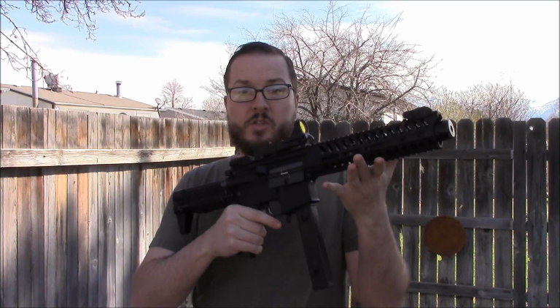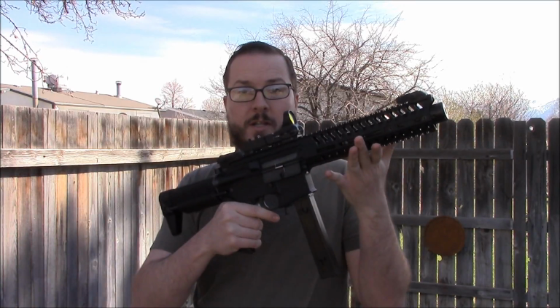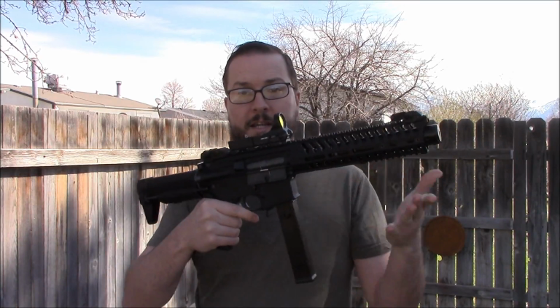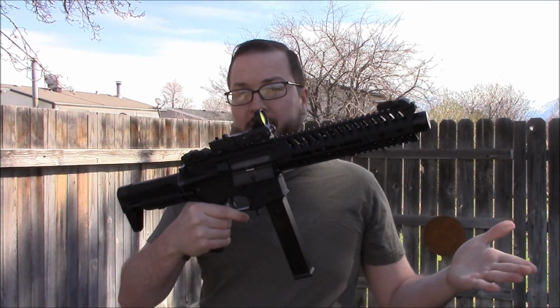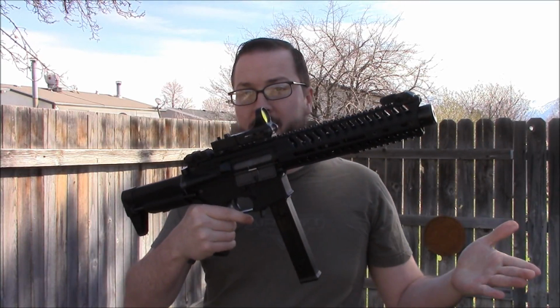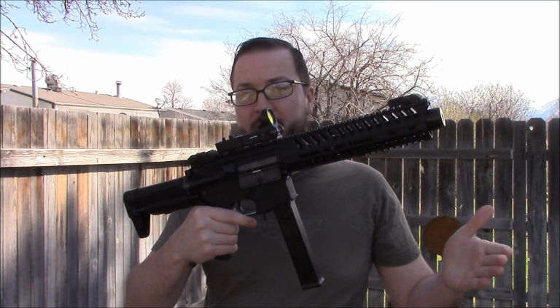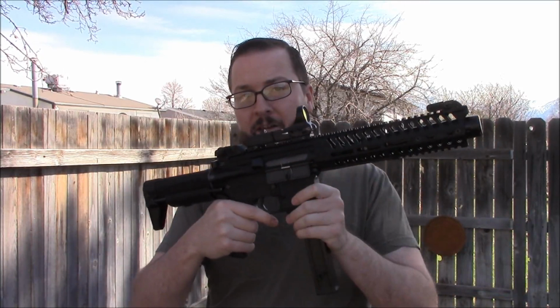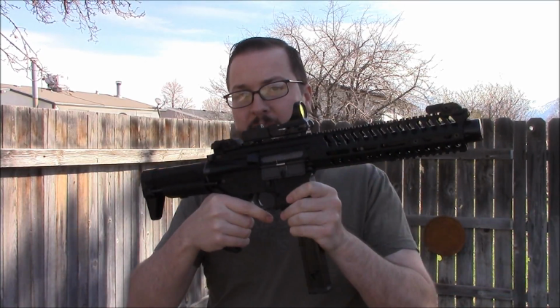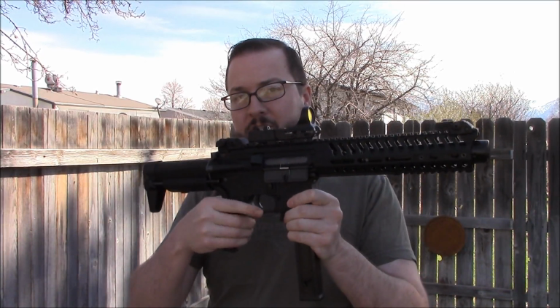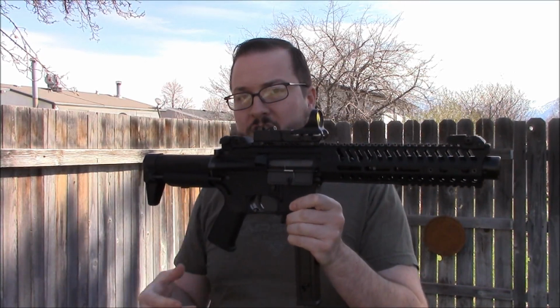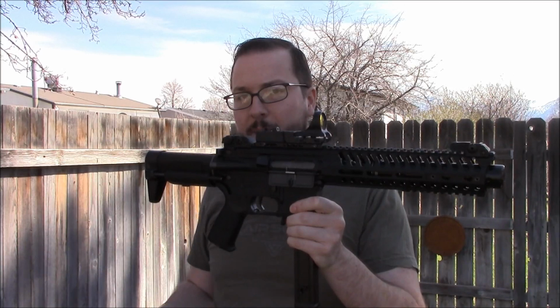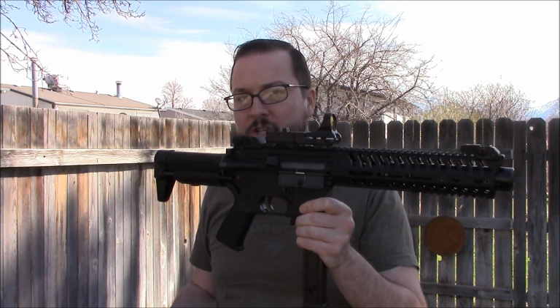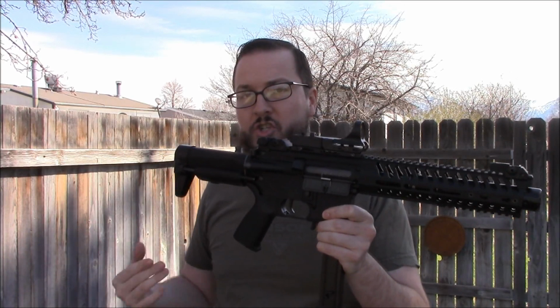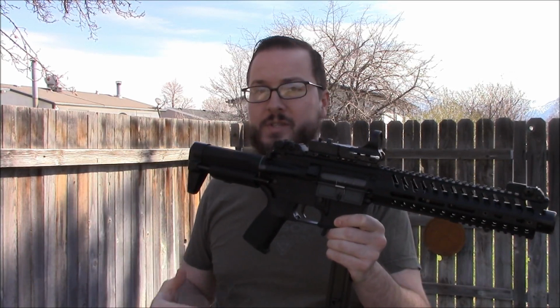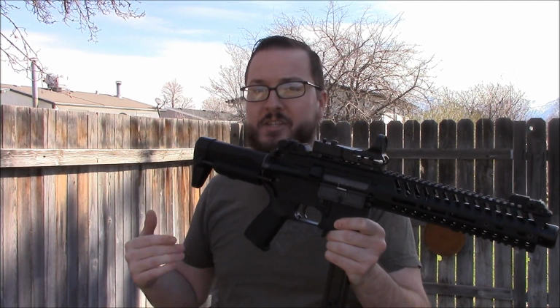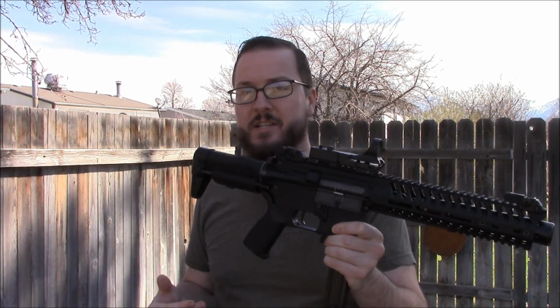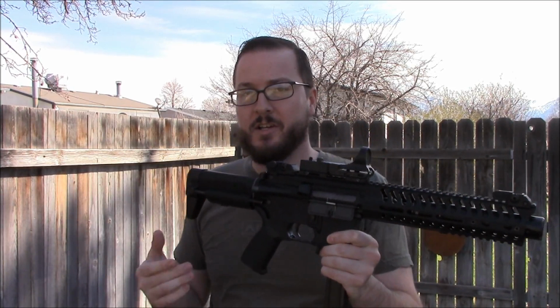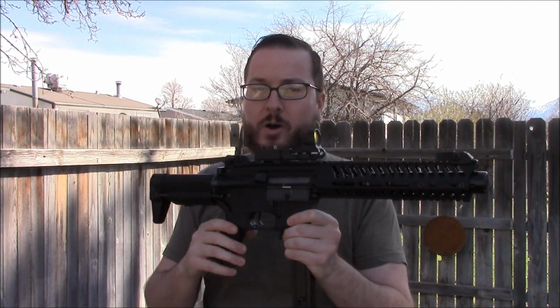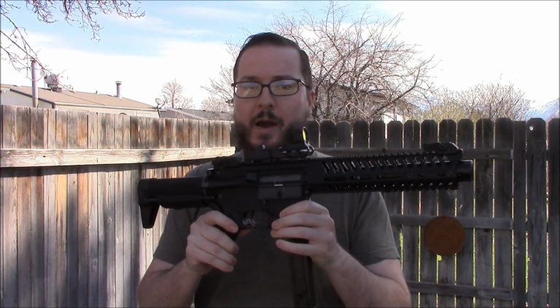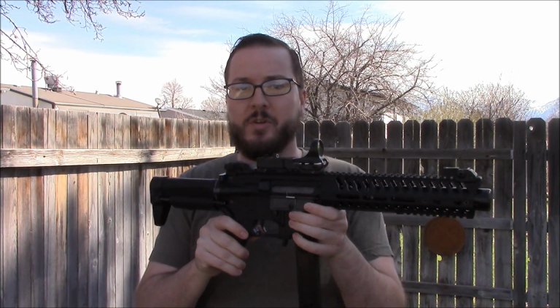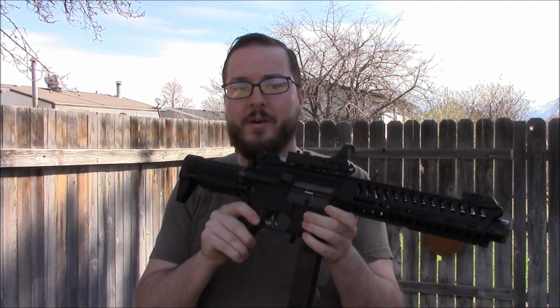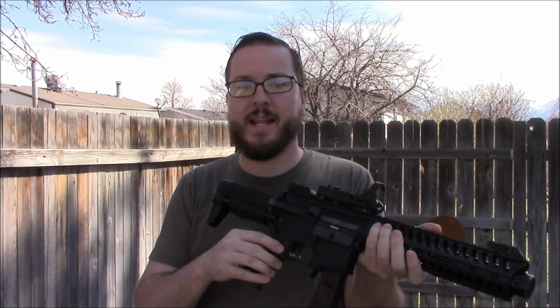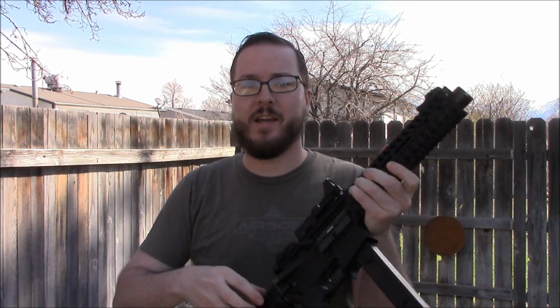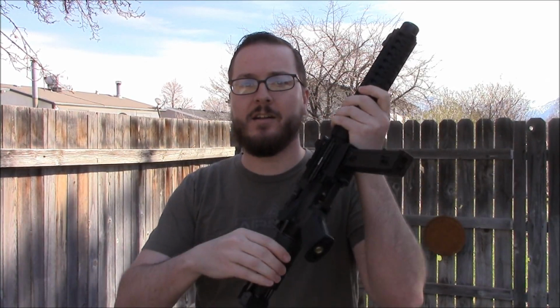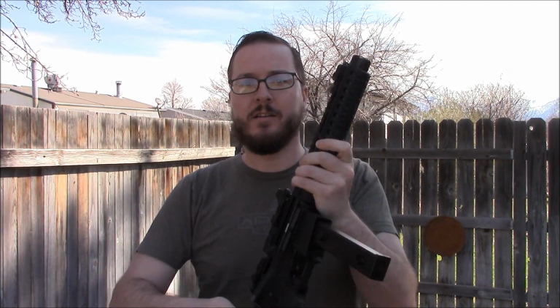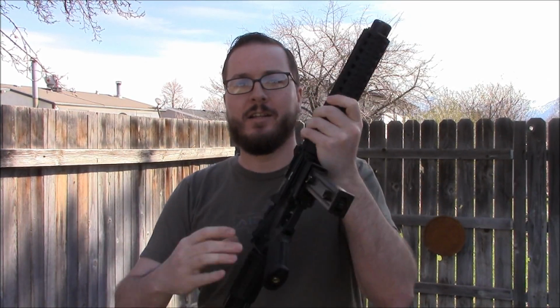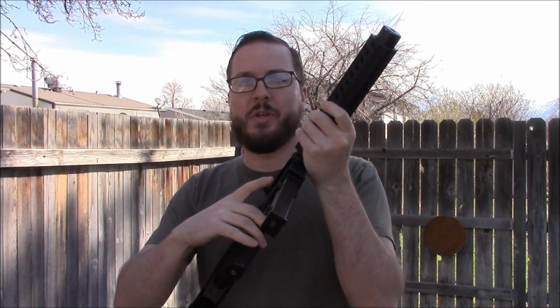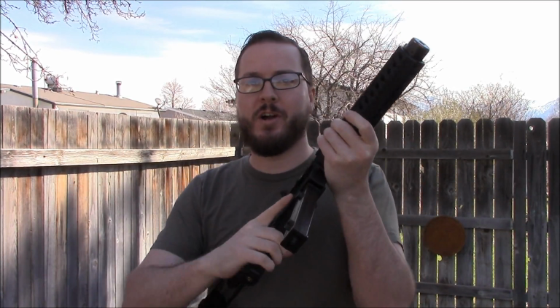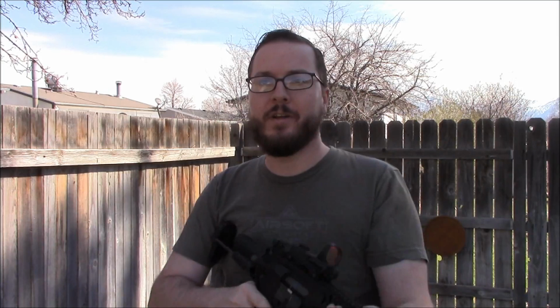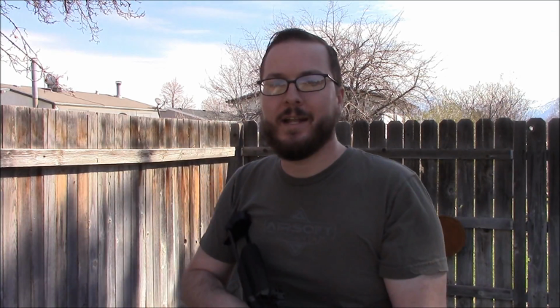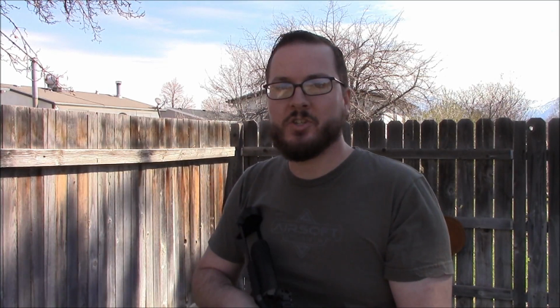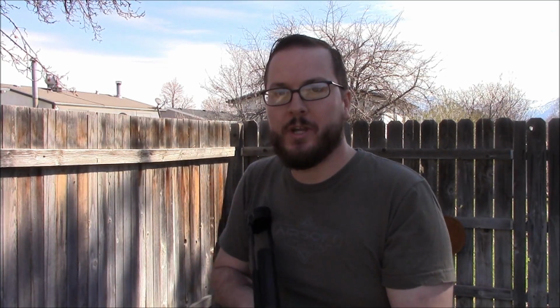This custom gun based on a G&G Combat Machine shoots as good as it looks. All you have to do now is get out there, build your own, and get shooting.